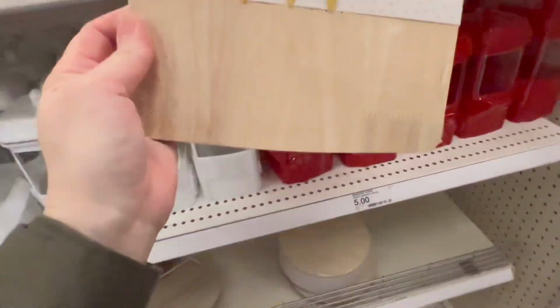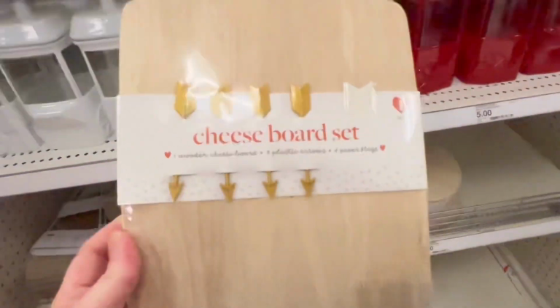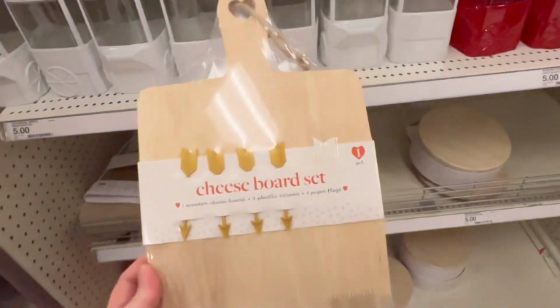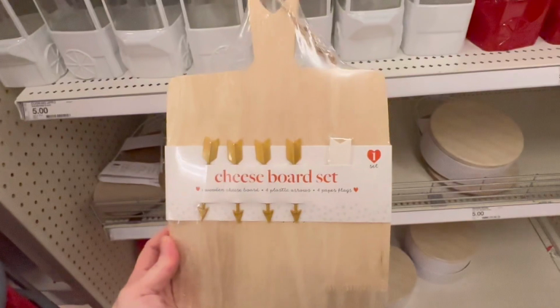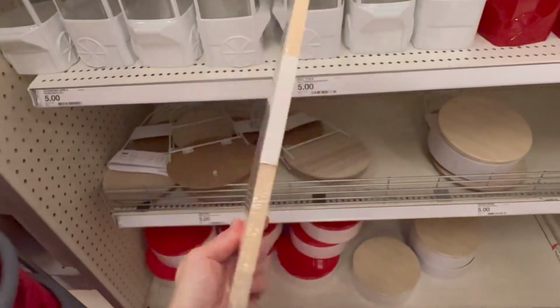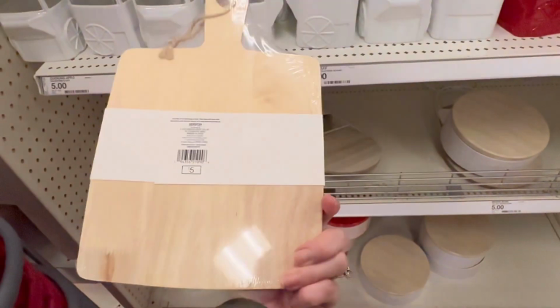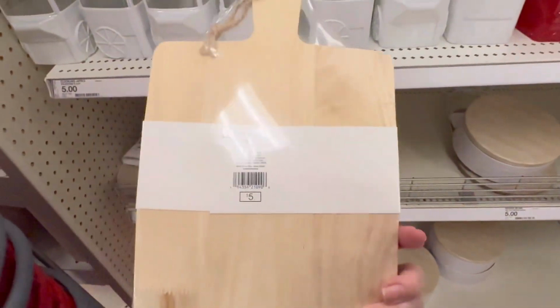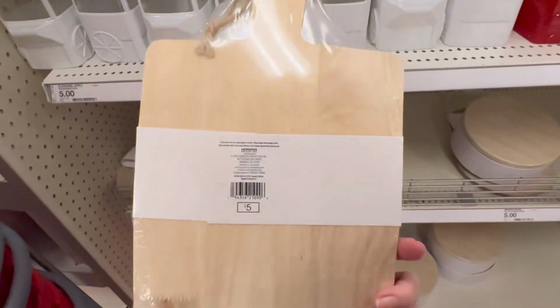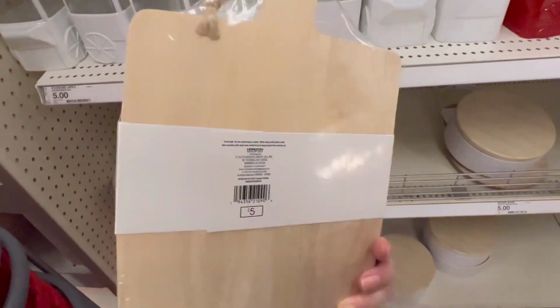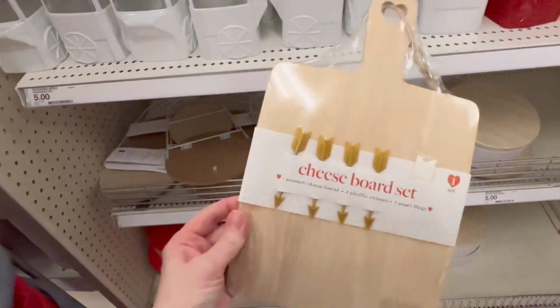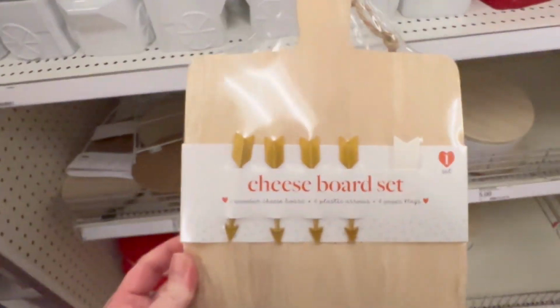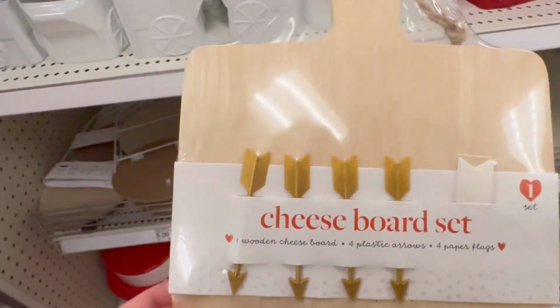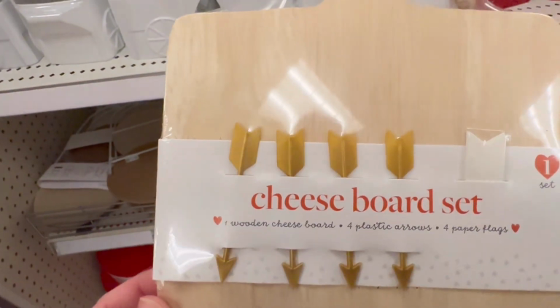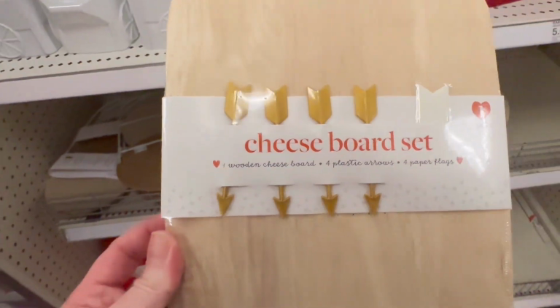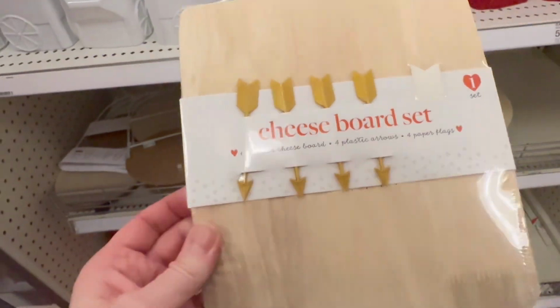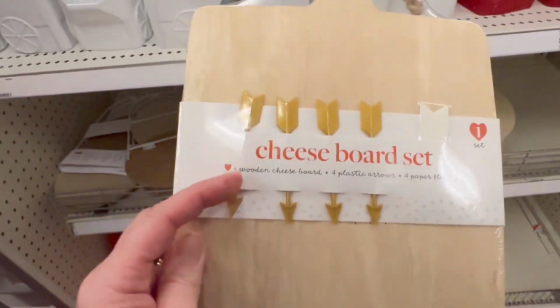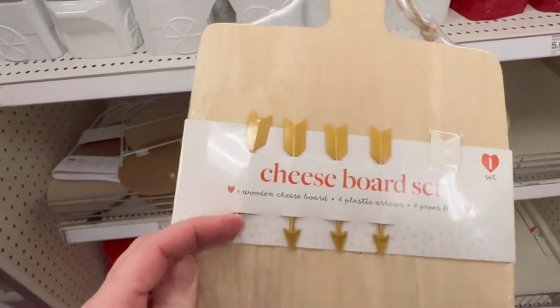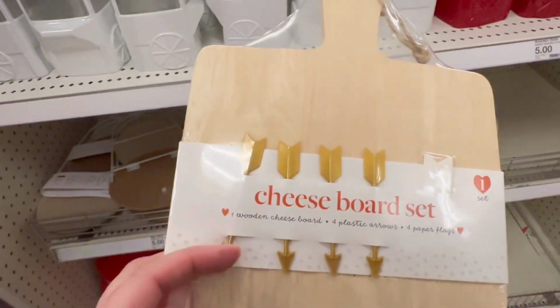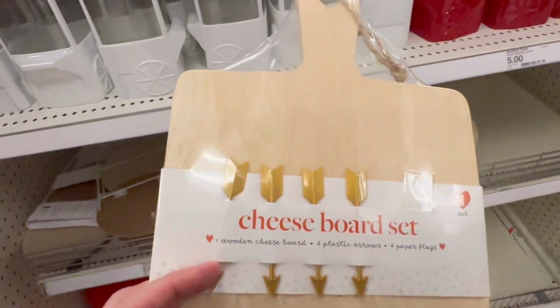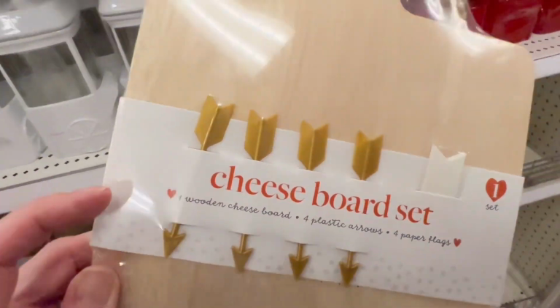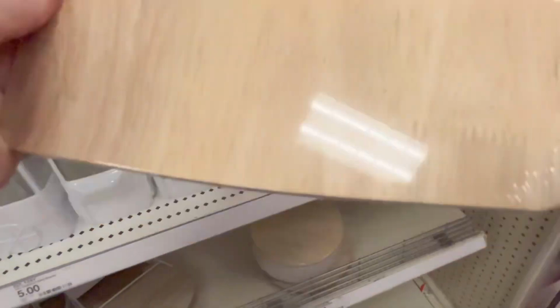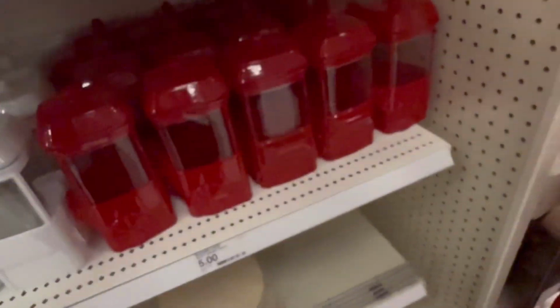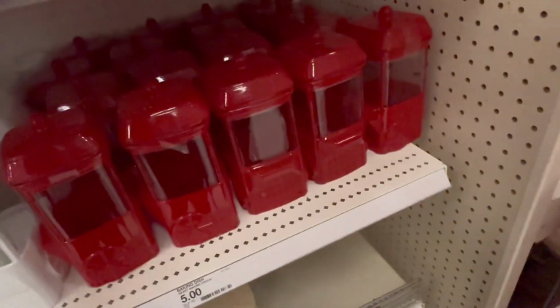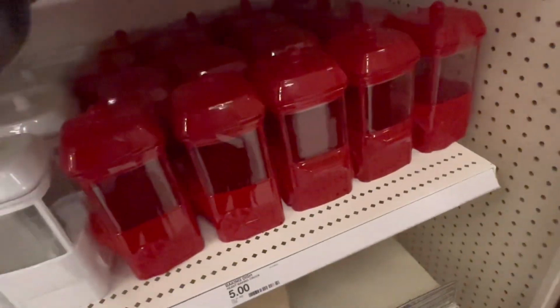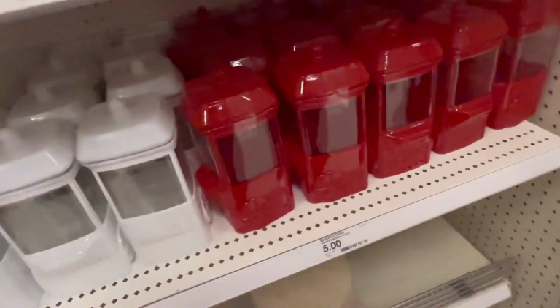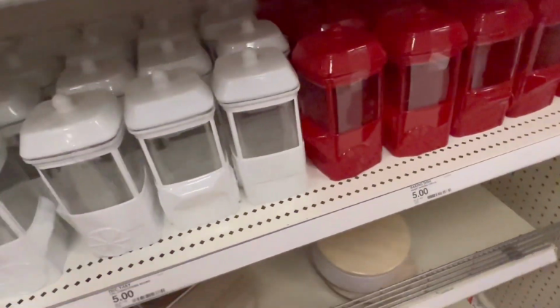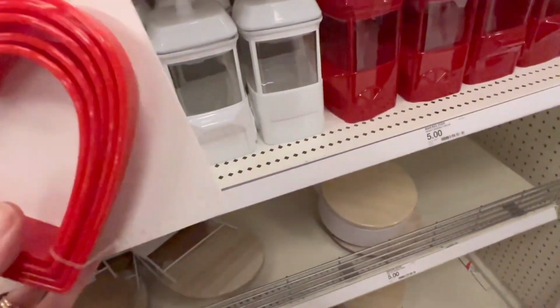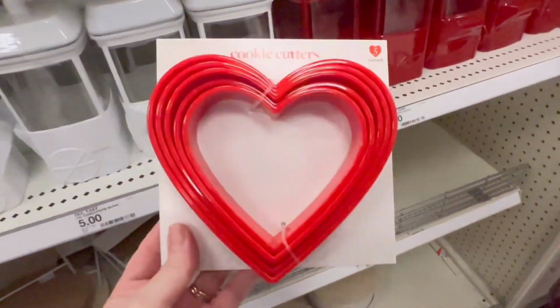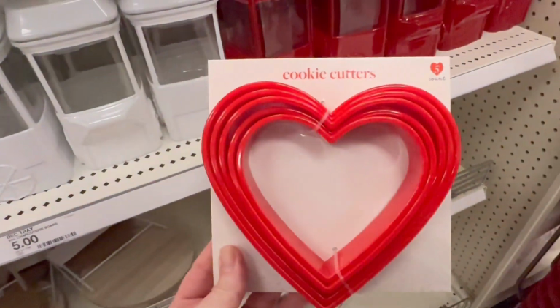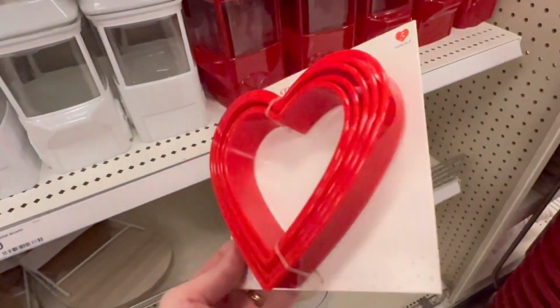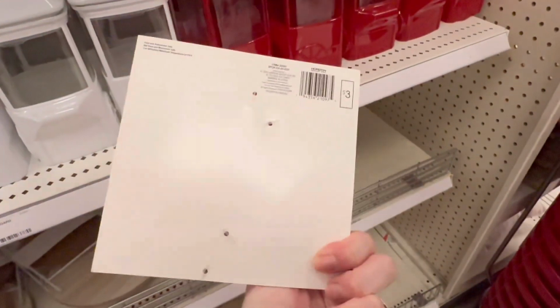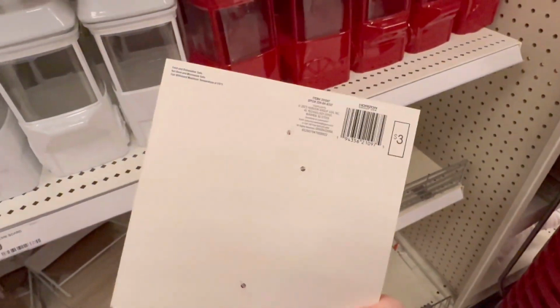They also have a cheese board for $5 with little arrows you can use, and some cookie cutters for $3.